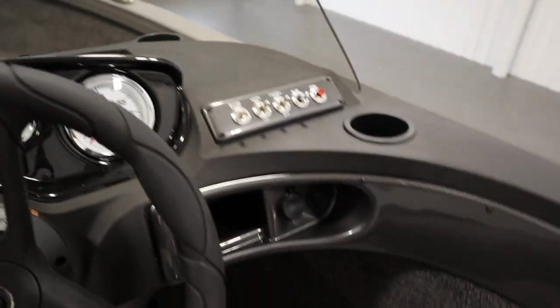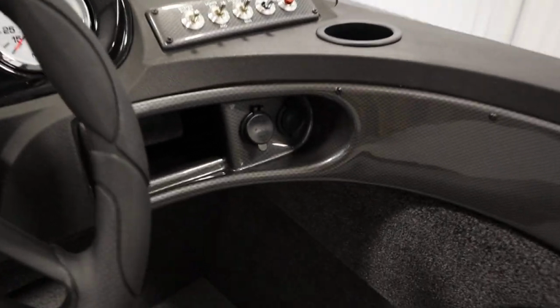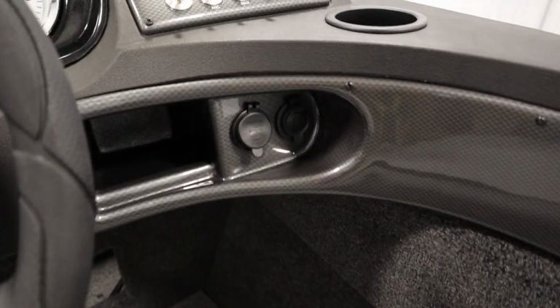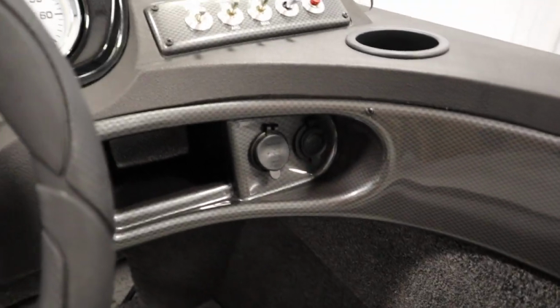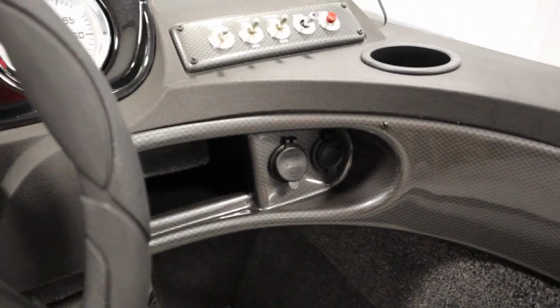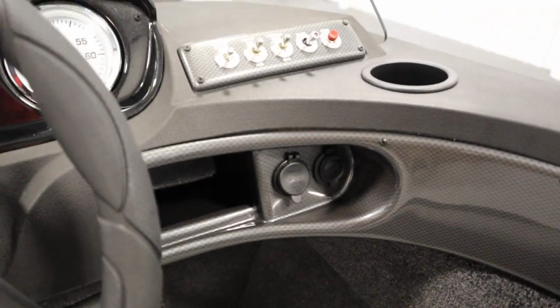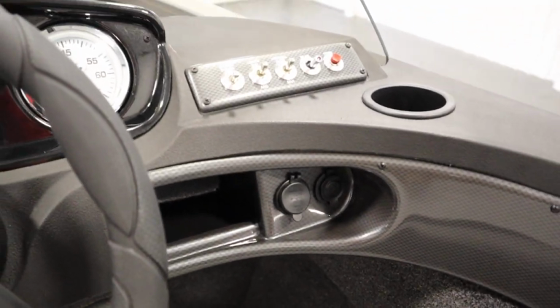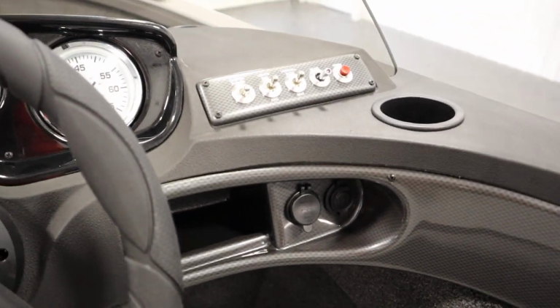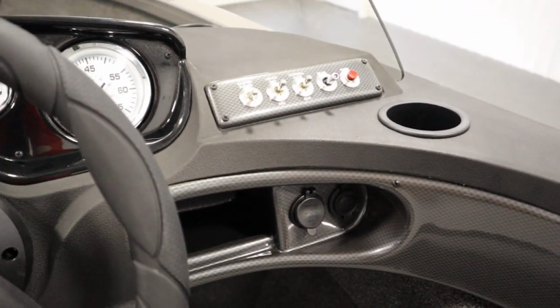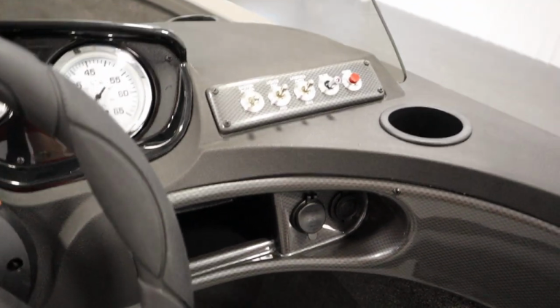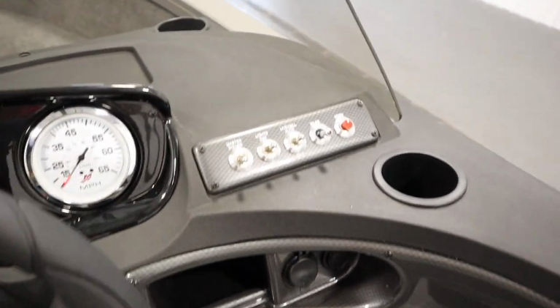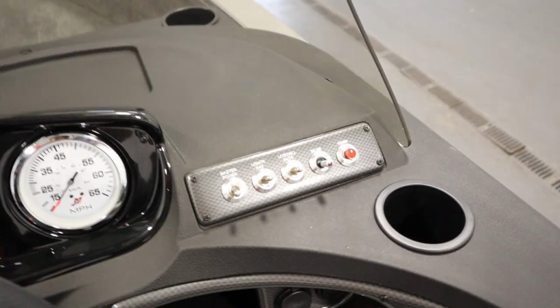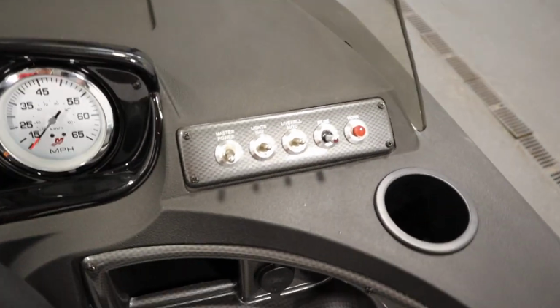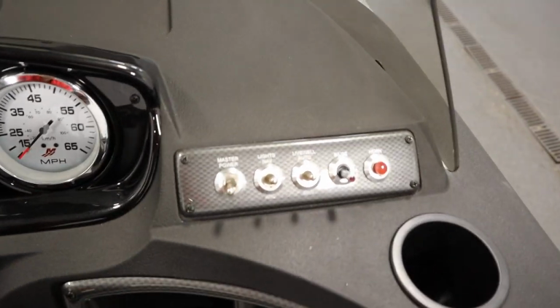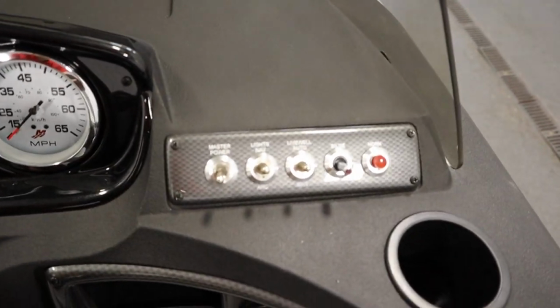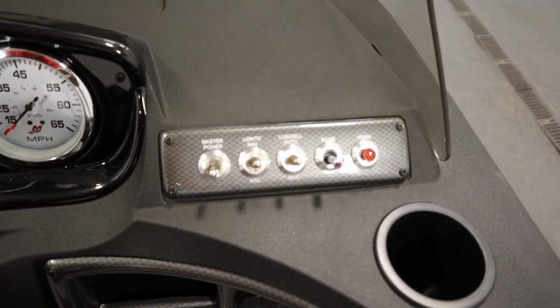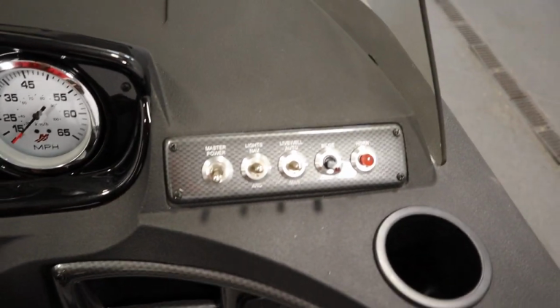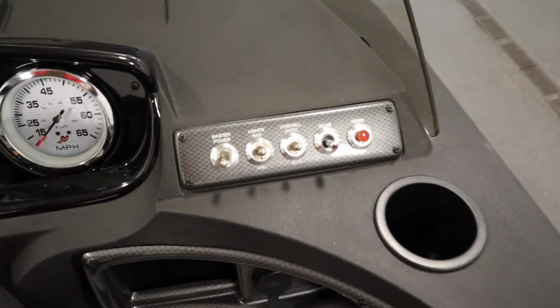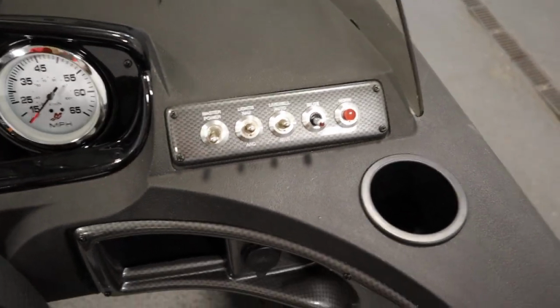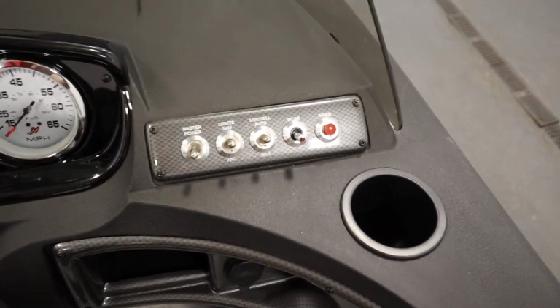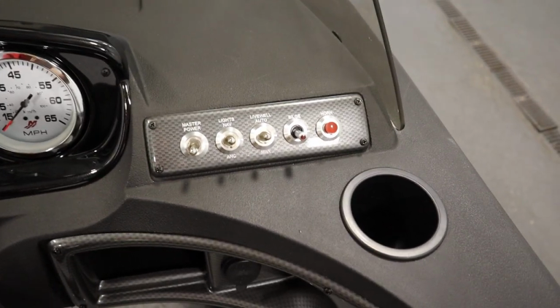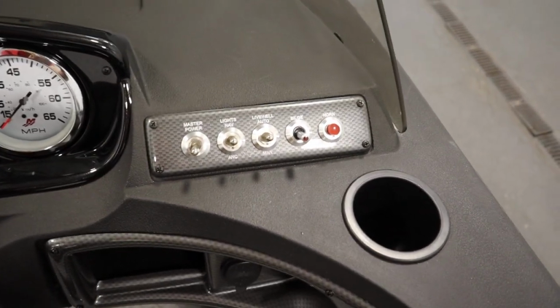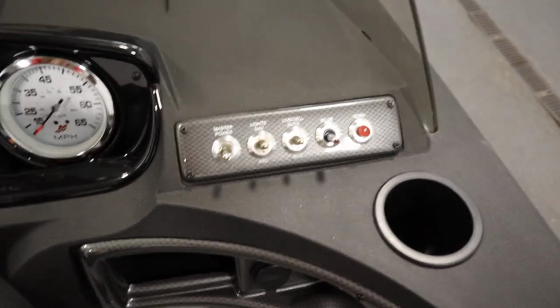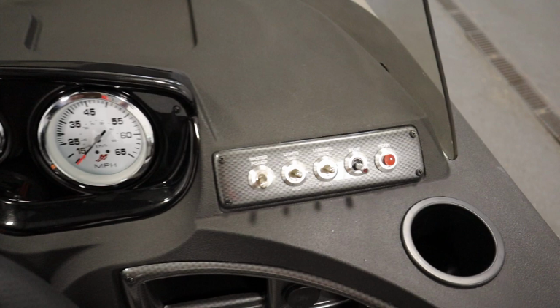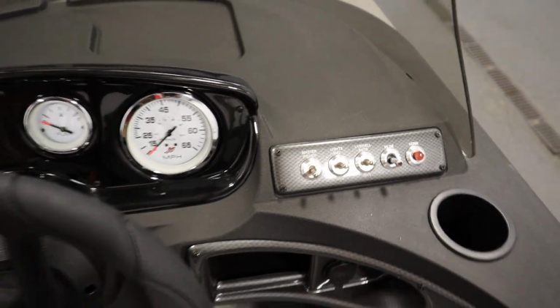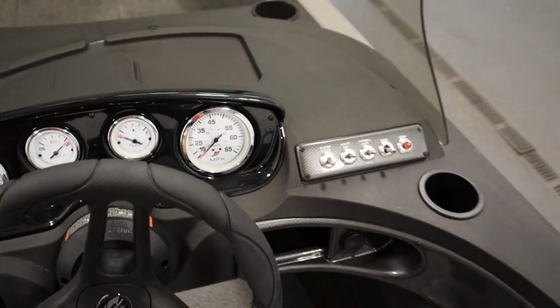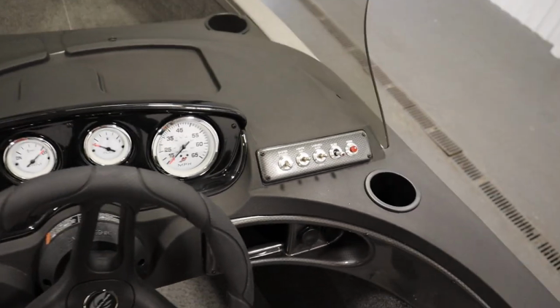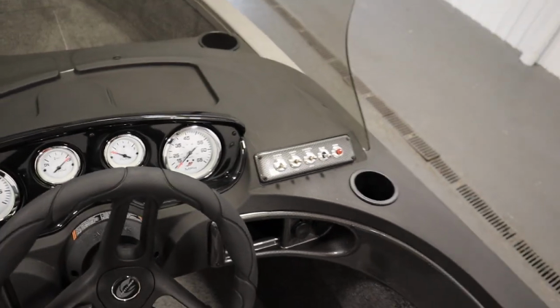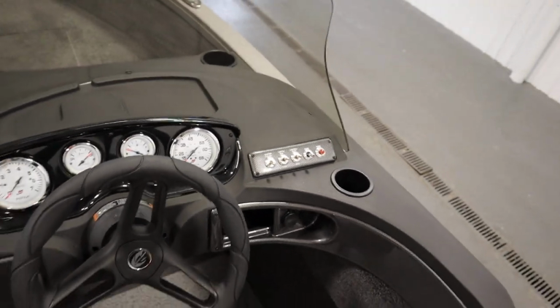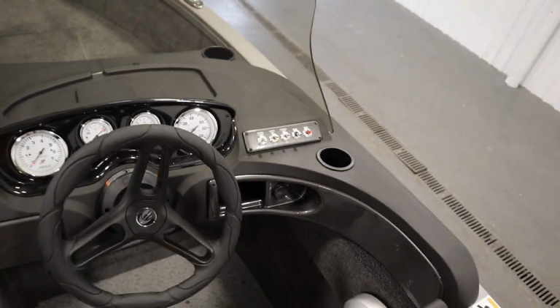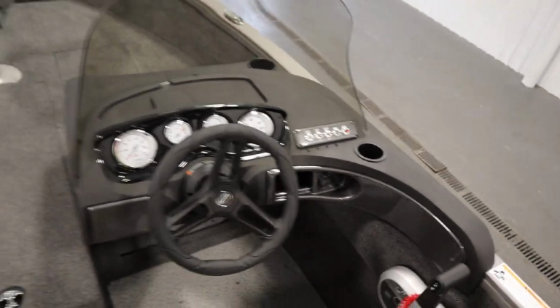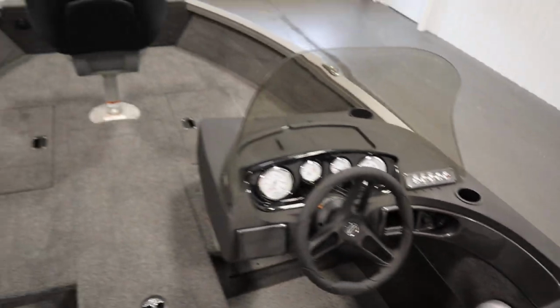It has a USB outlet, a 12-volt outlet, an electric horn, and a bilge pump. There are also navigation and anchor lights.